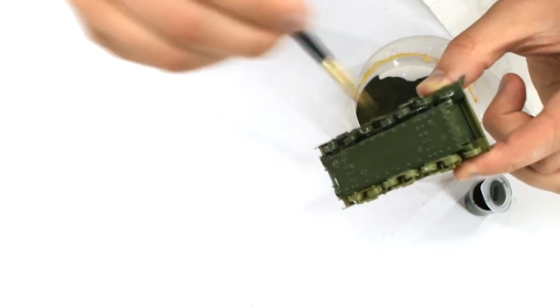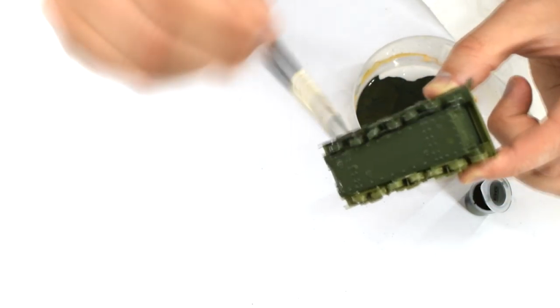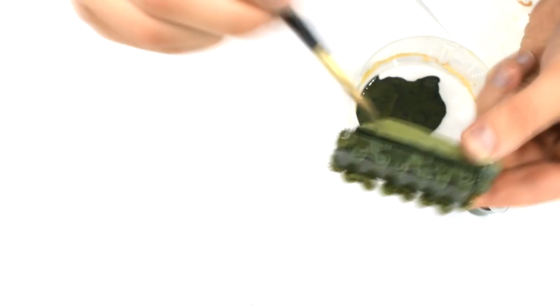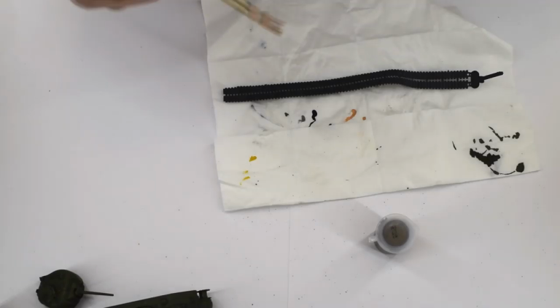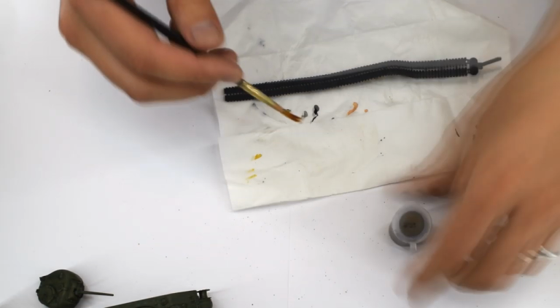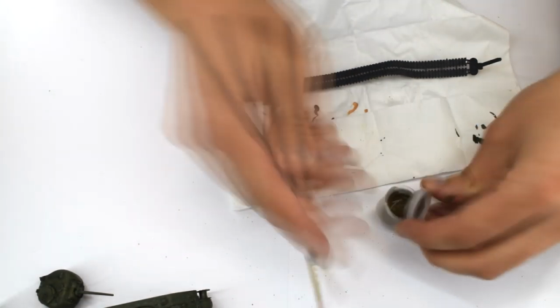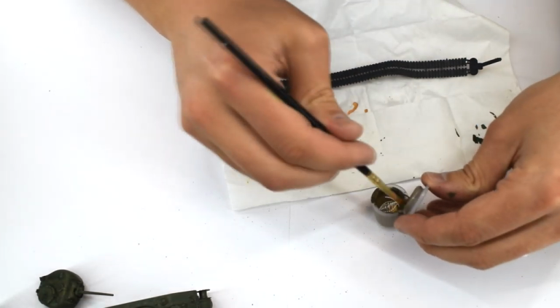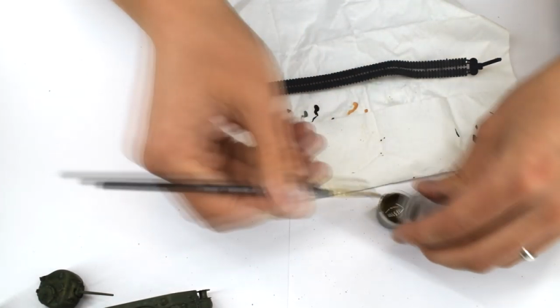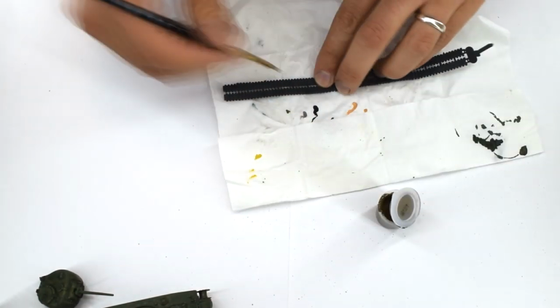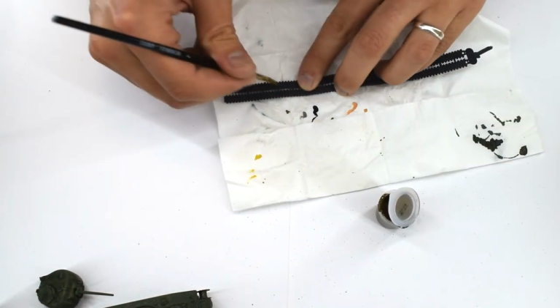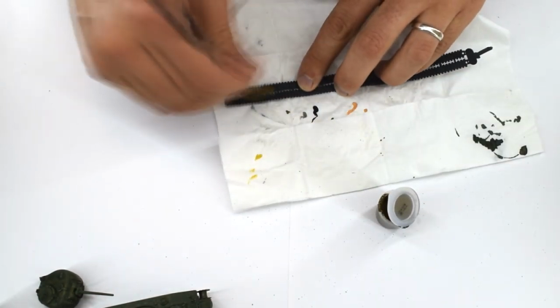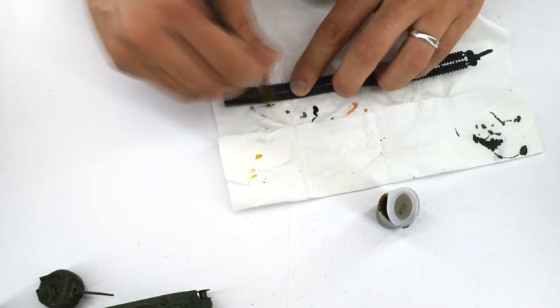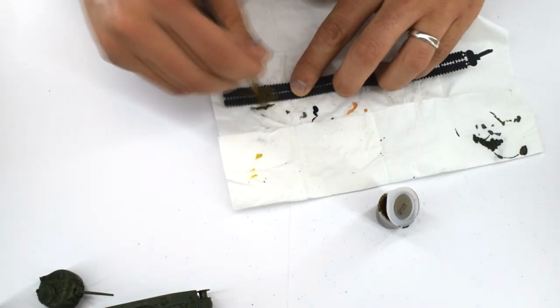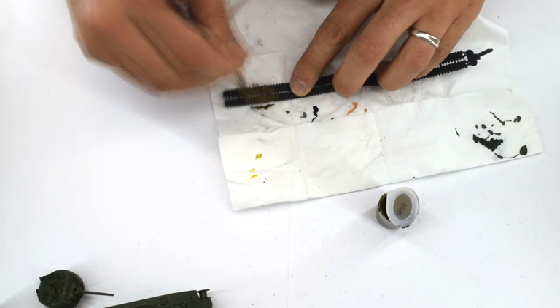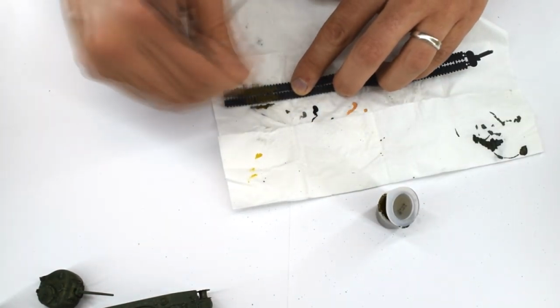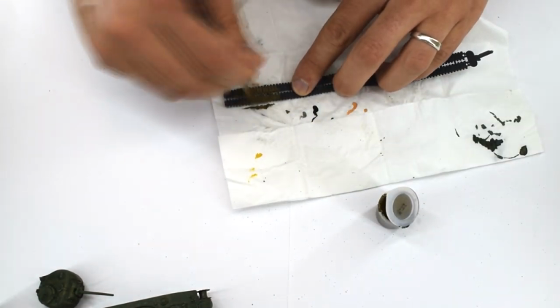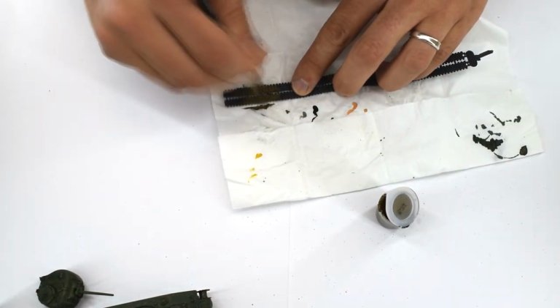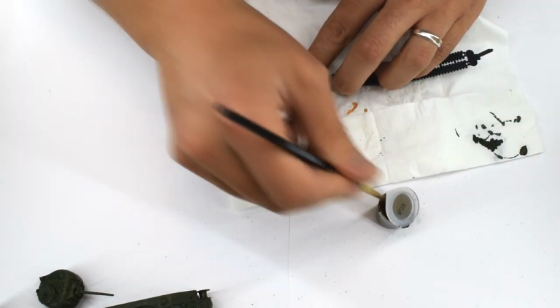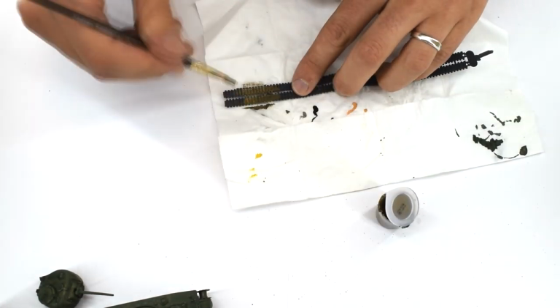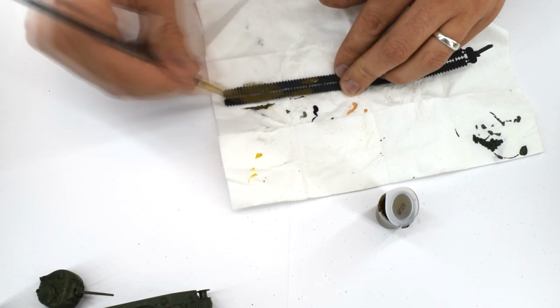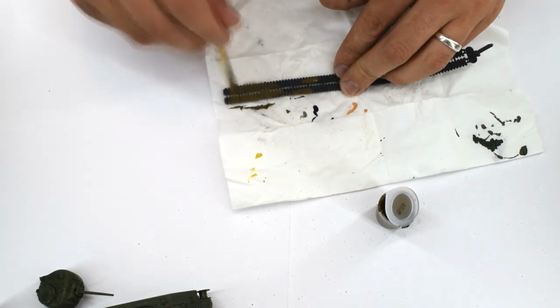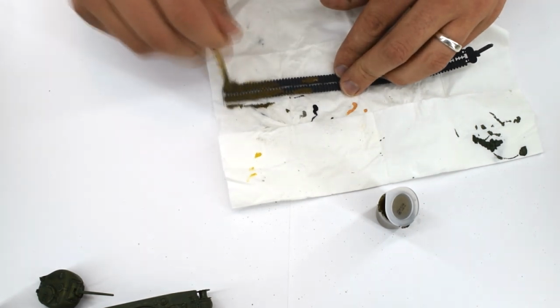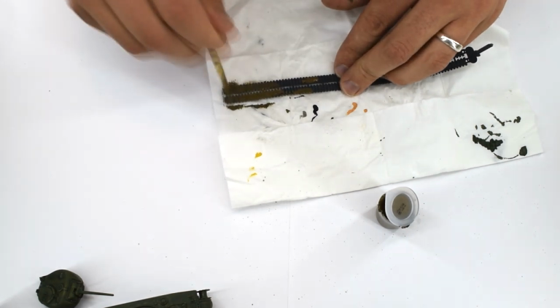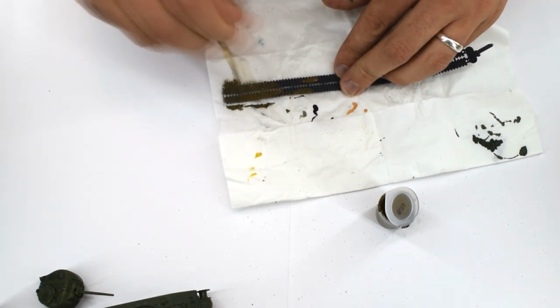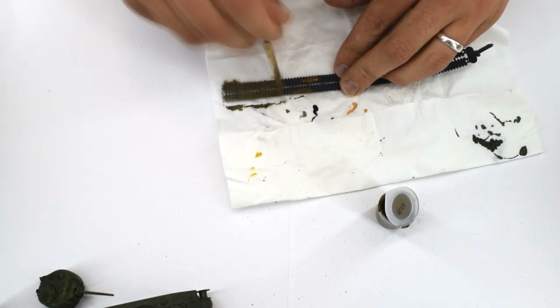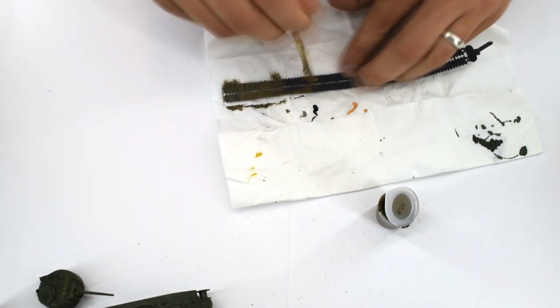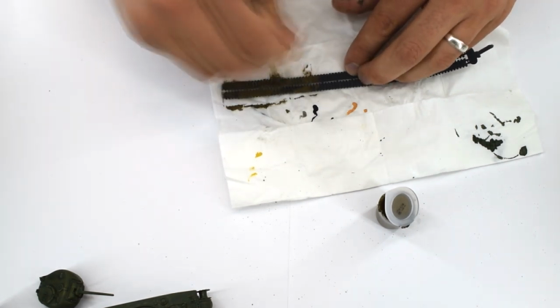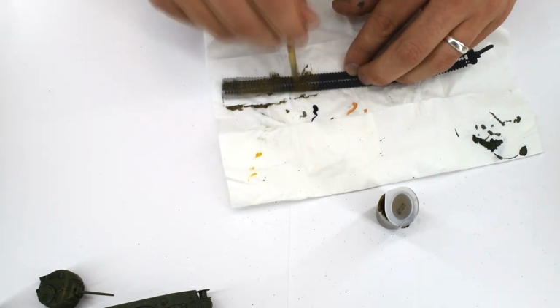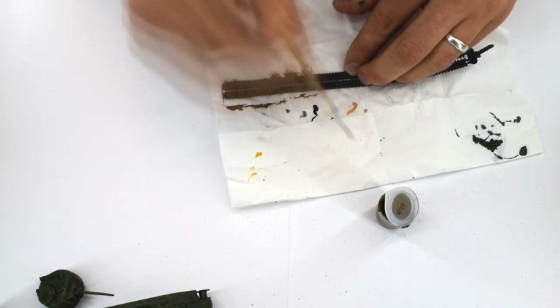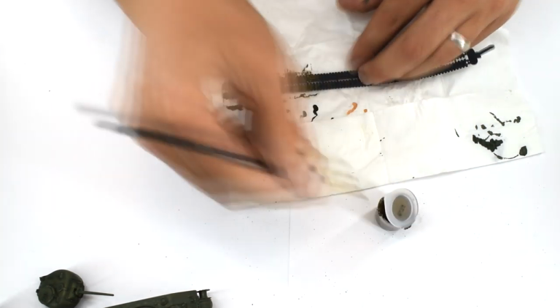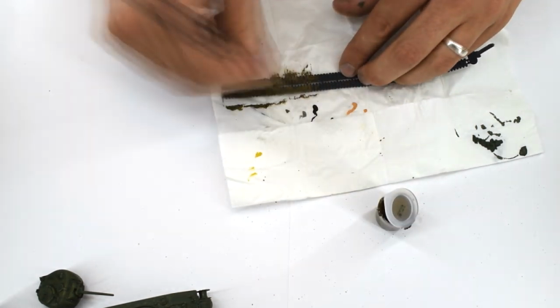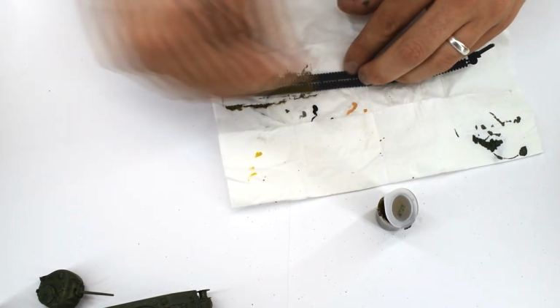With the paint drying, I moved on to paint the tracks with Humbrol 29 Matte Earth Acrylic Paint. I used this paint straight out of the pot and covered the entire track, front and back.